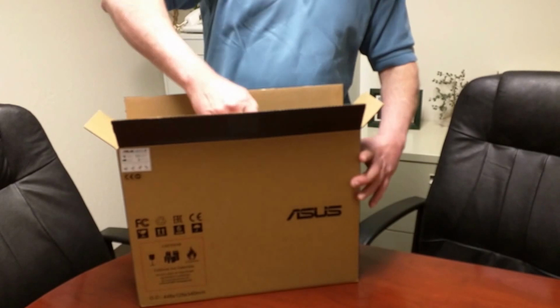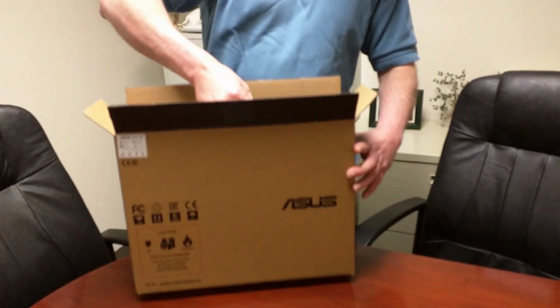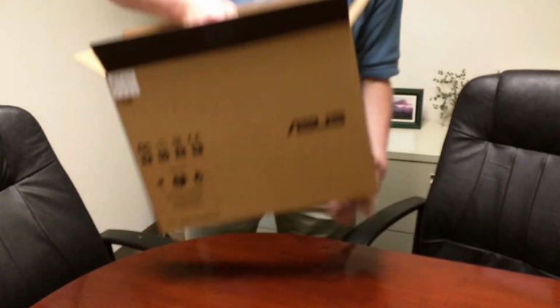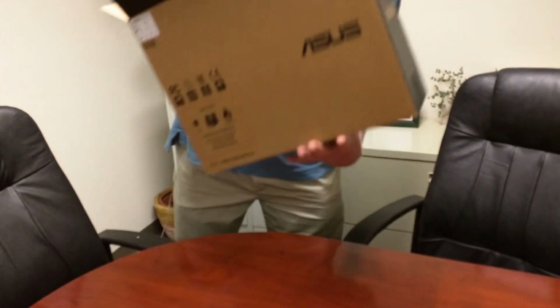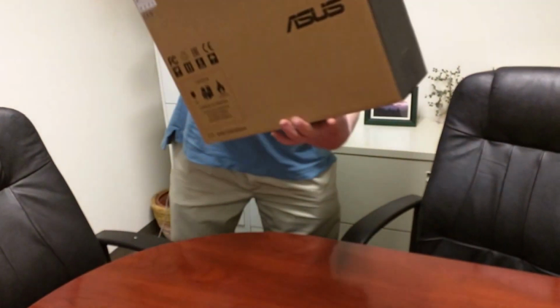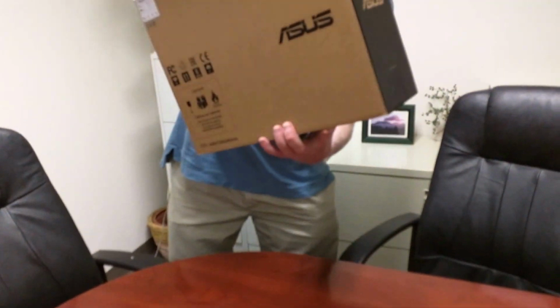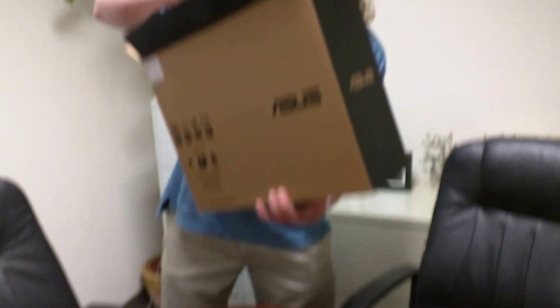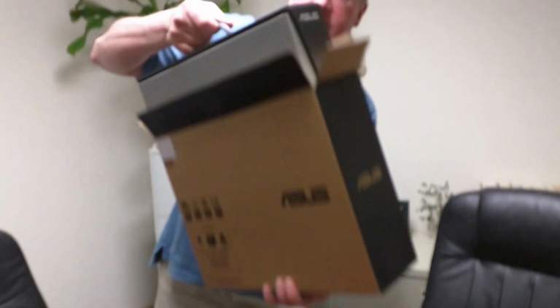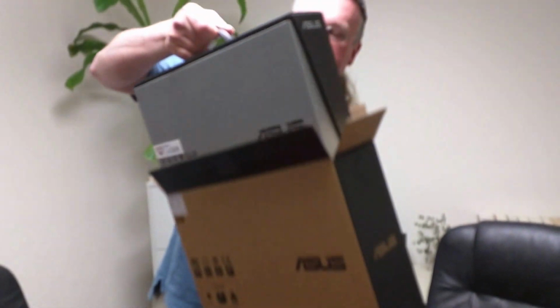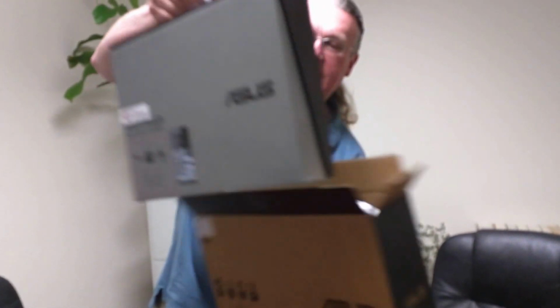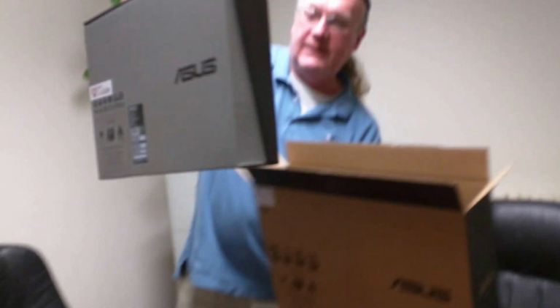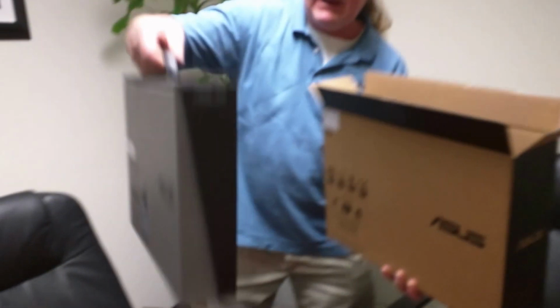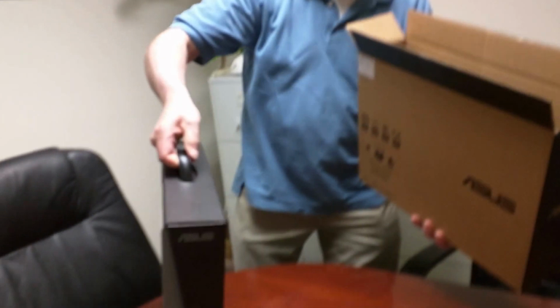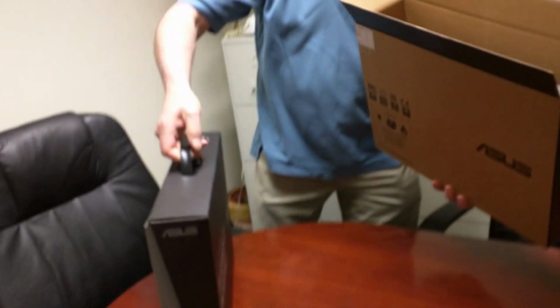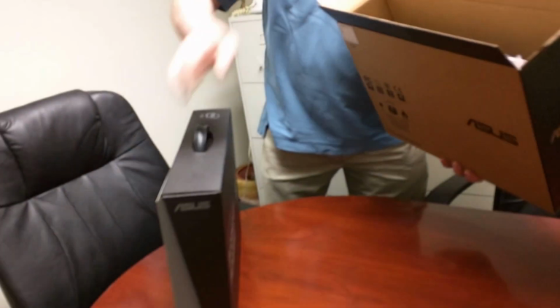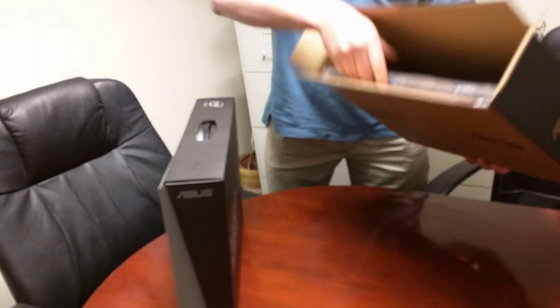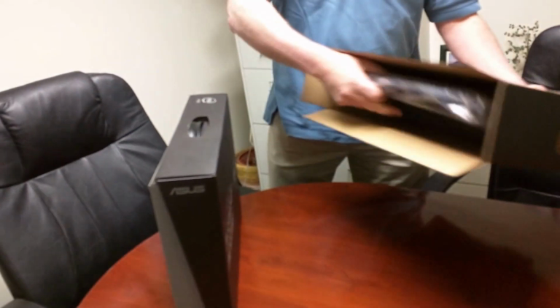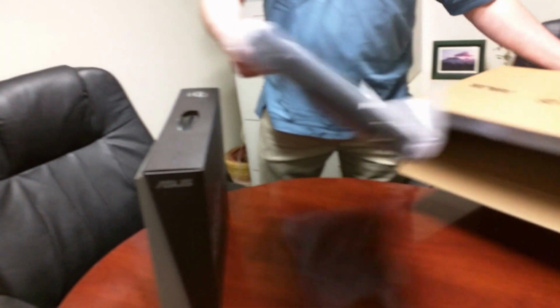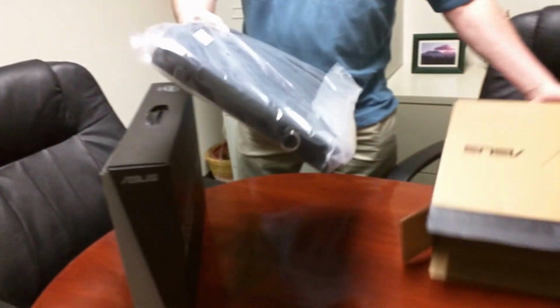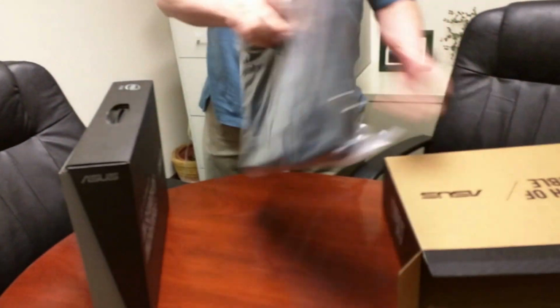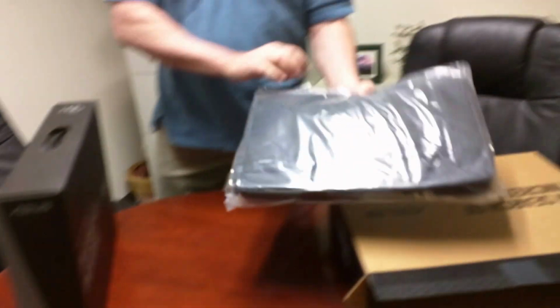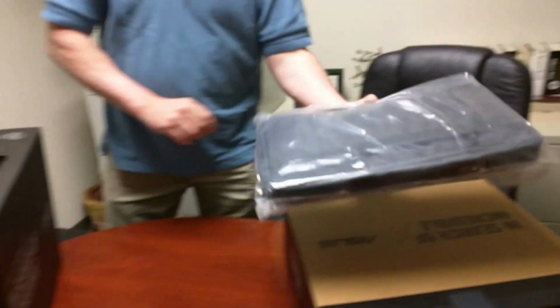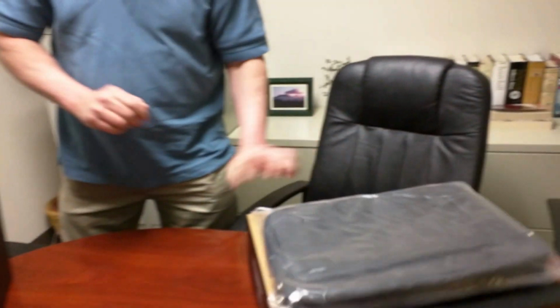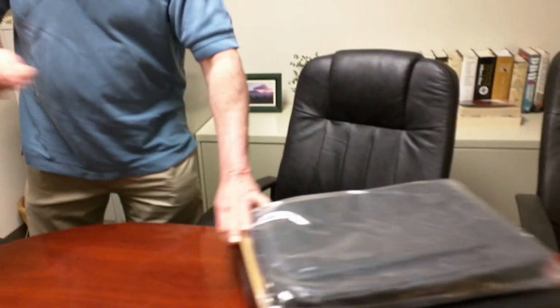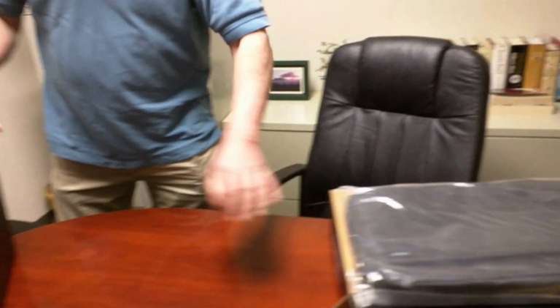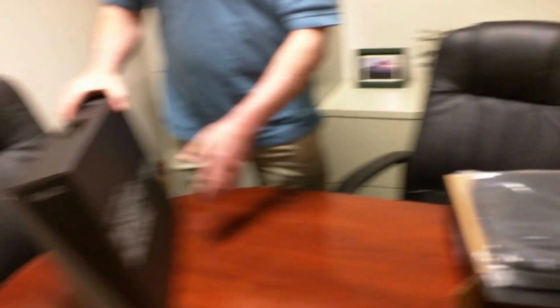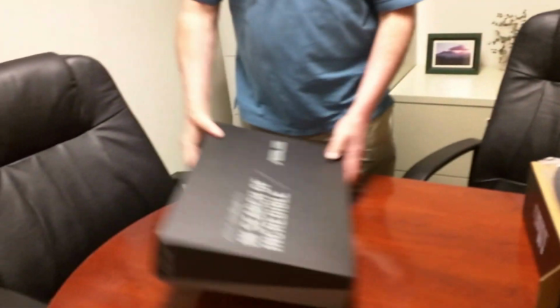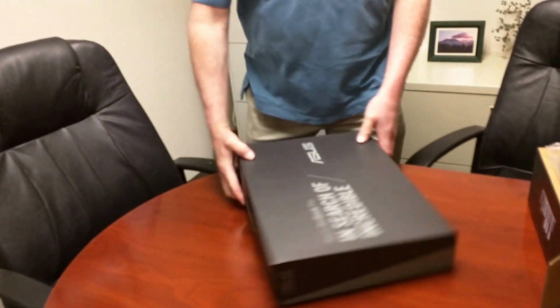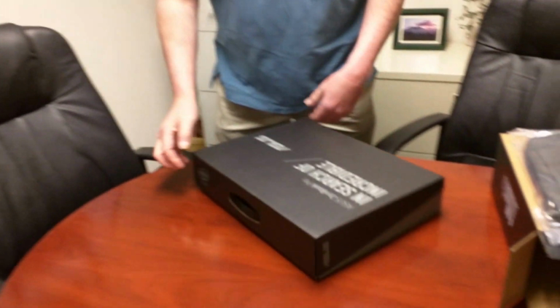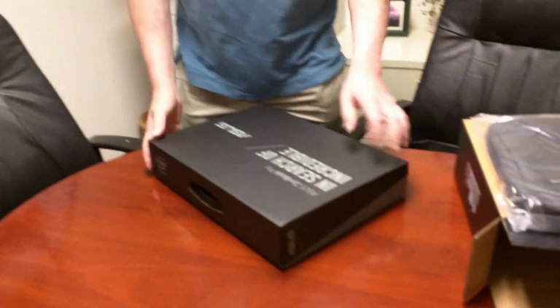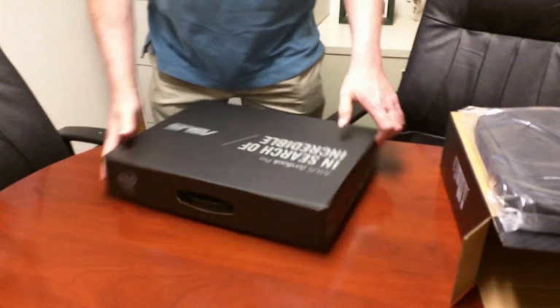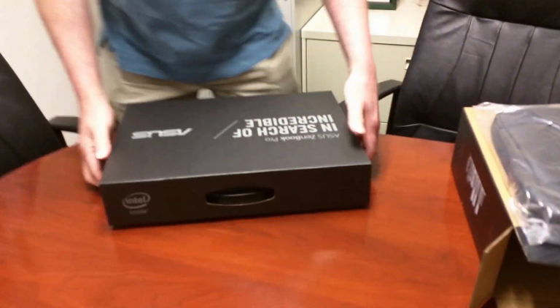The base is an ASUS ZenBook and comes with a nifty little carry pack. It's a nice packaging.